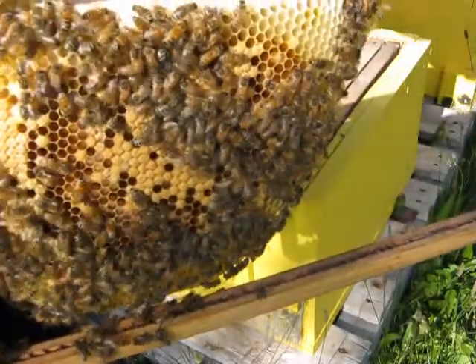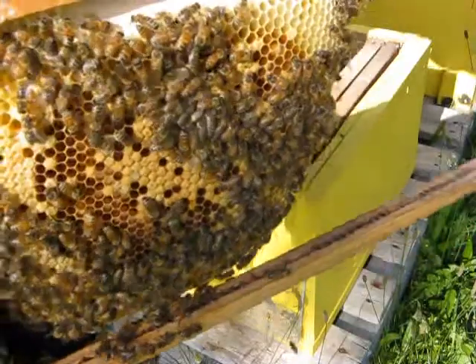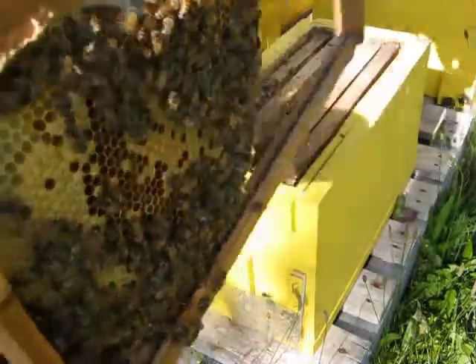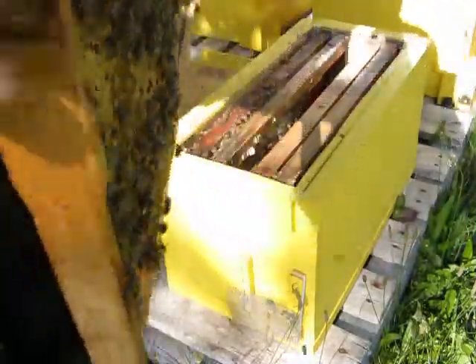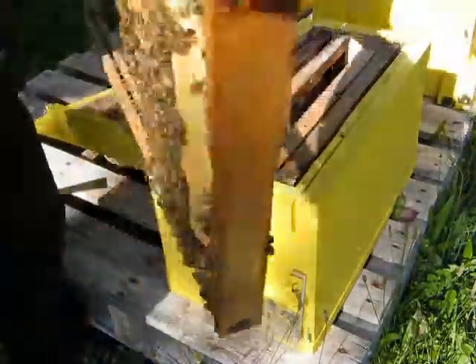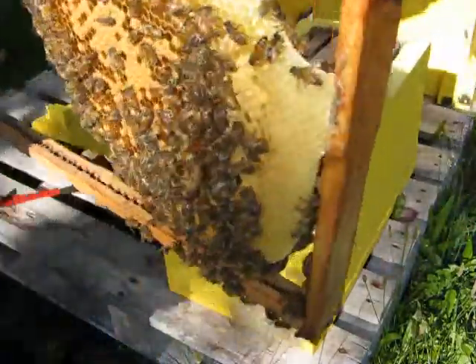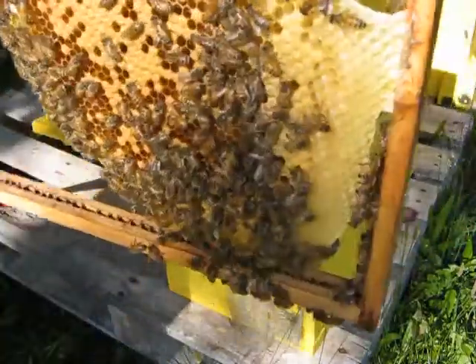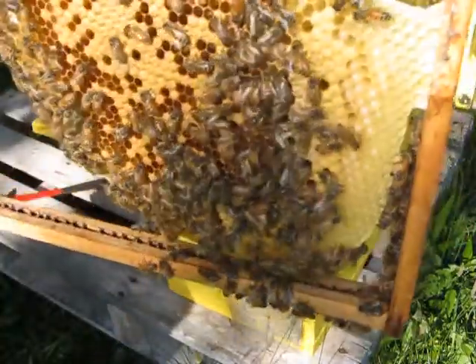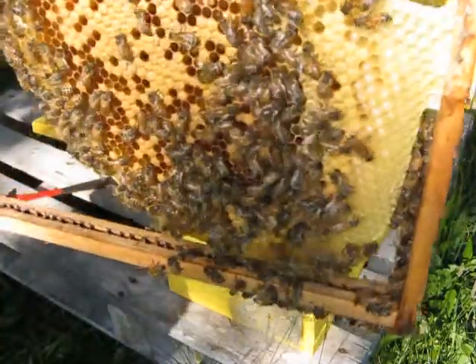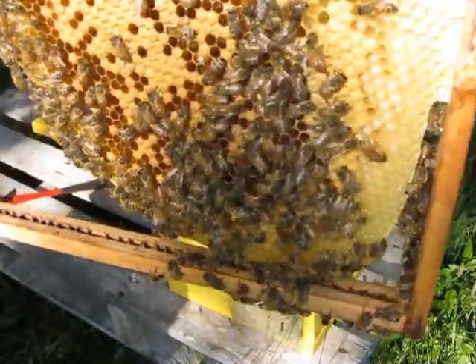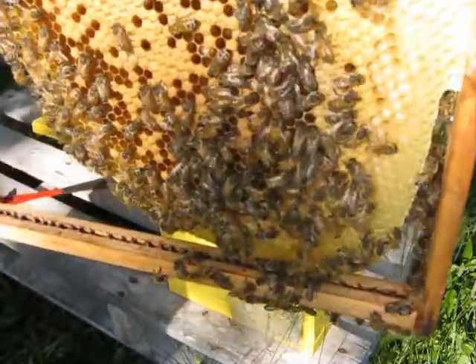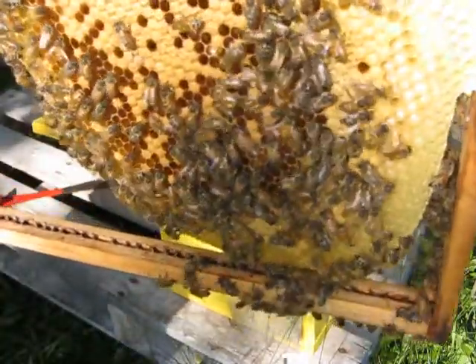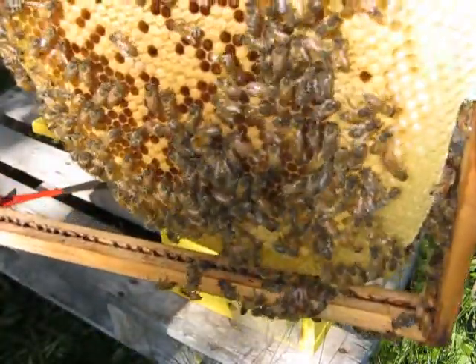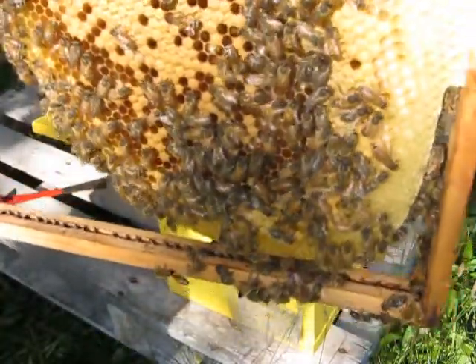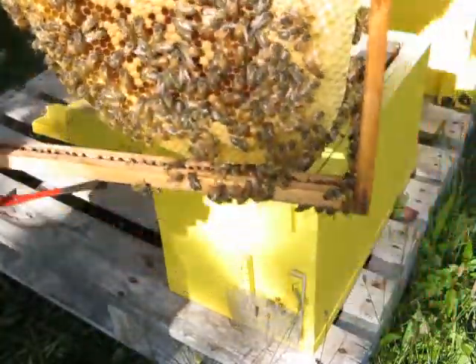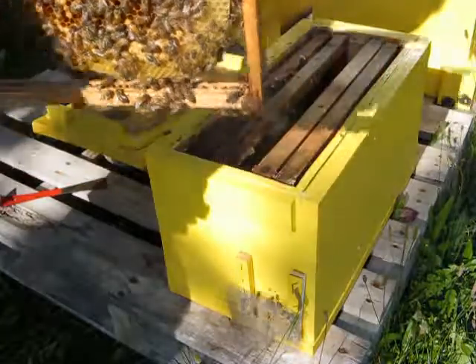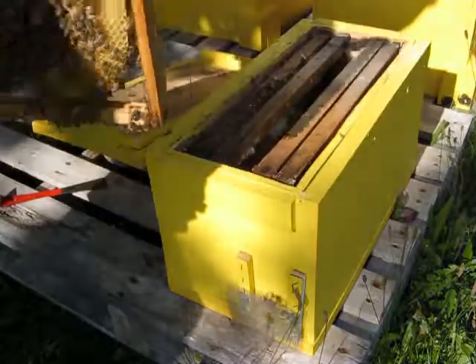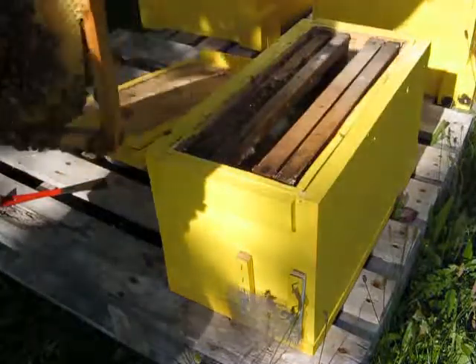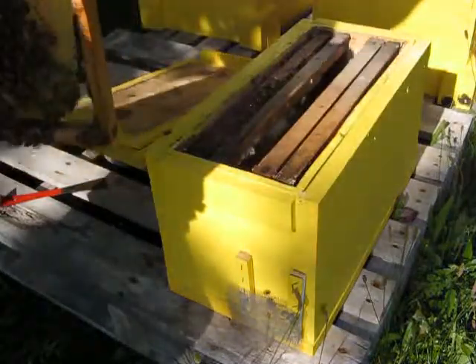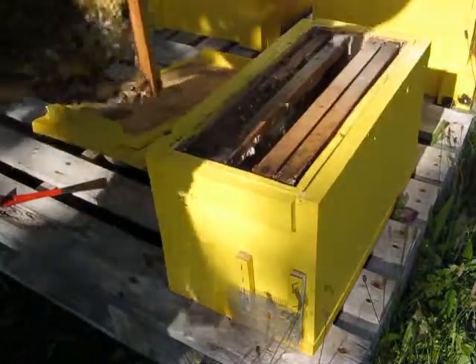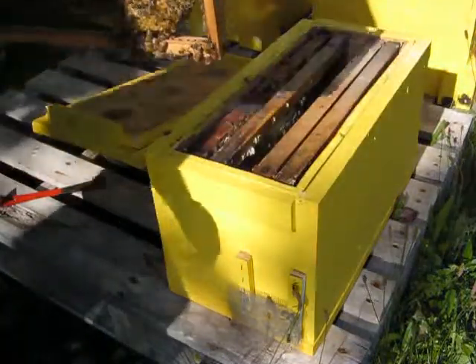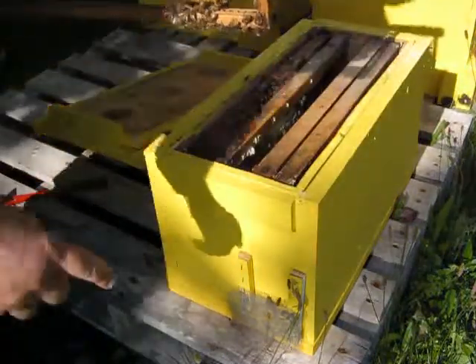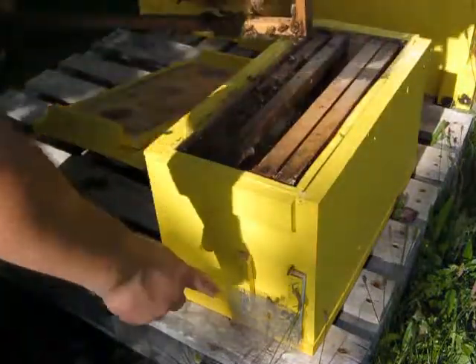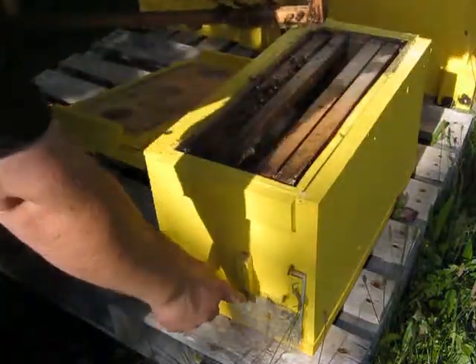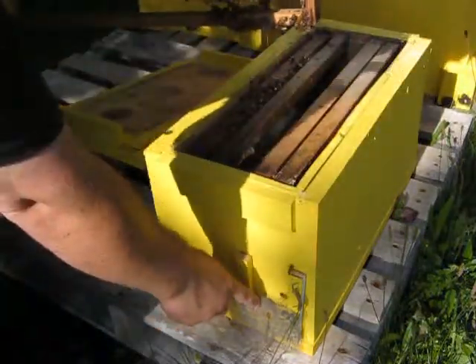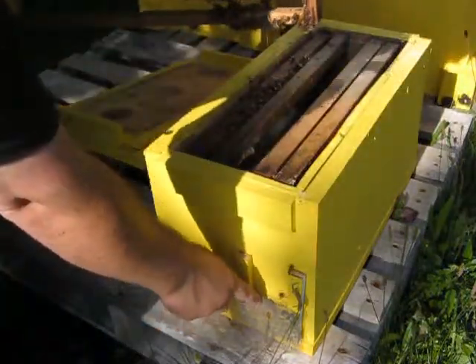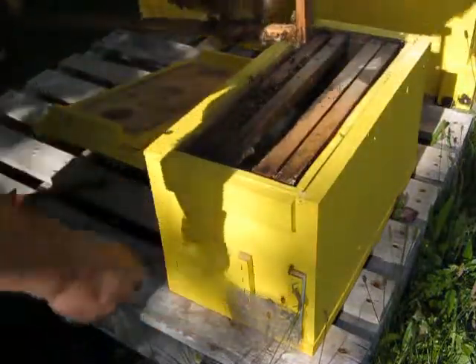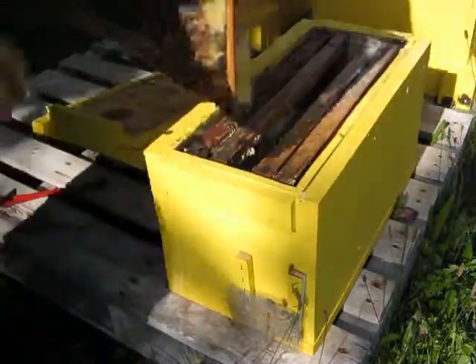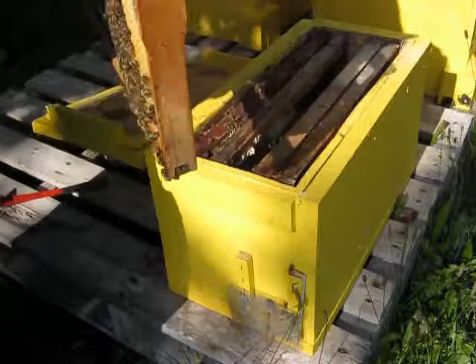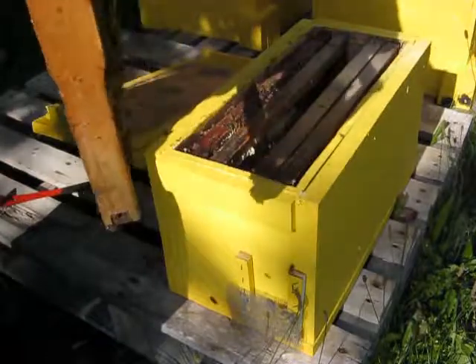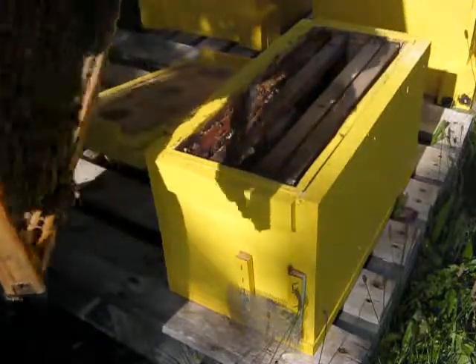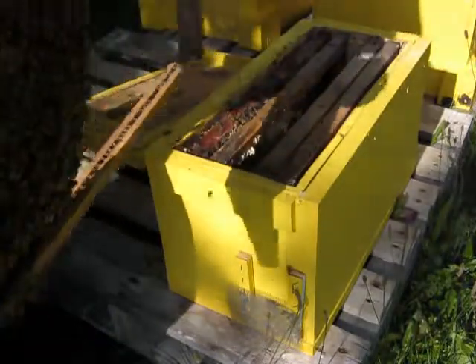They're looking happy. I'm really happy with the robbing screen that I put on earlier. It appears to have done the job.